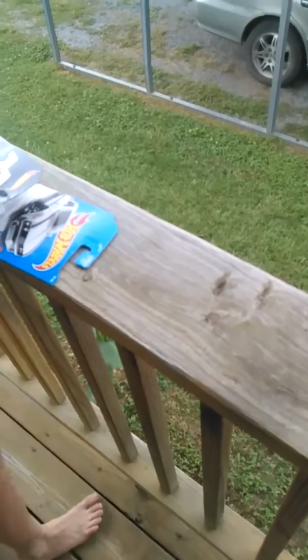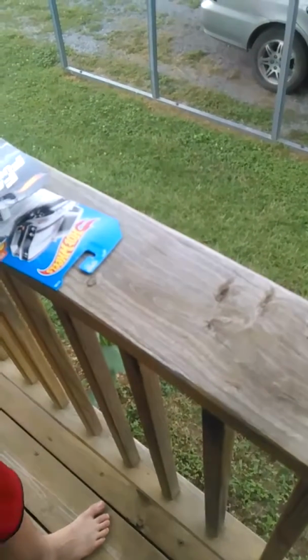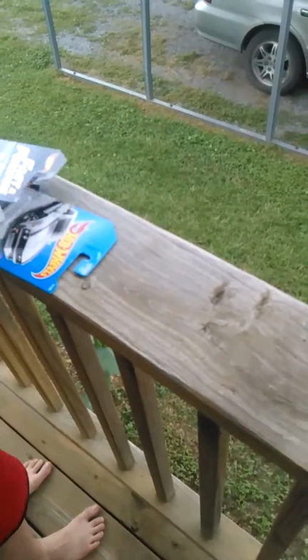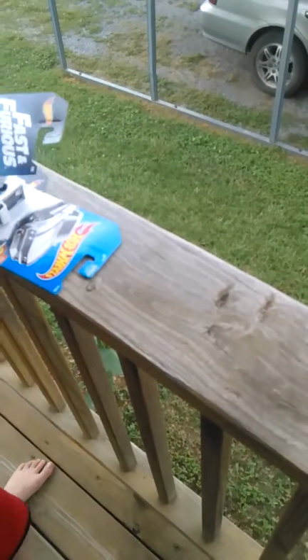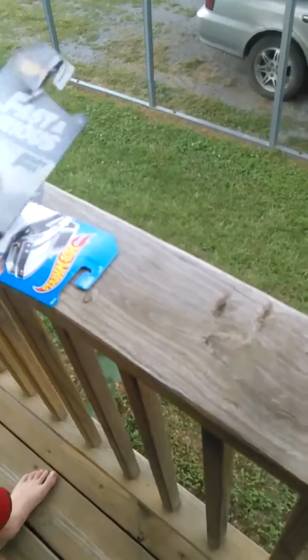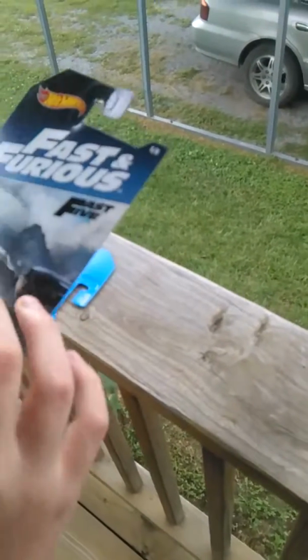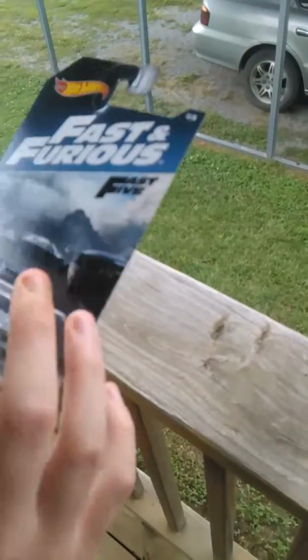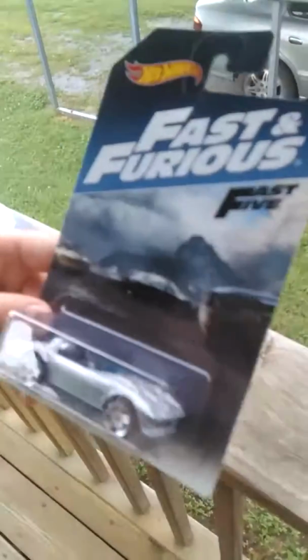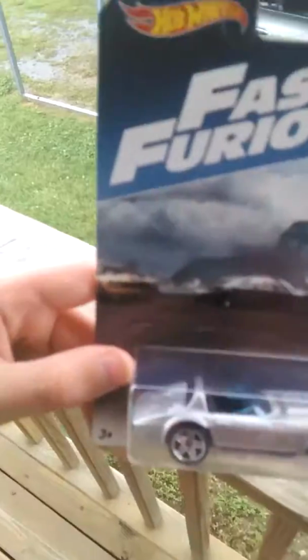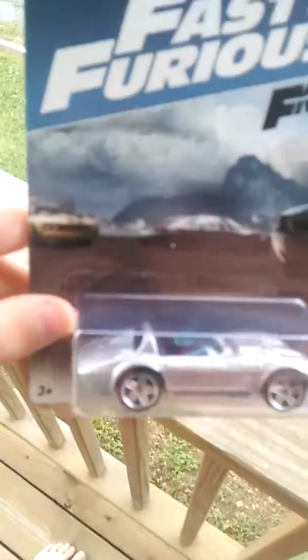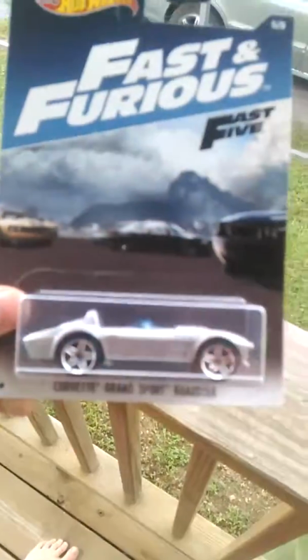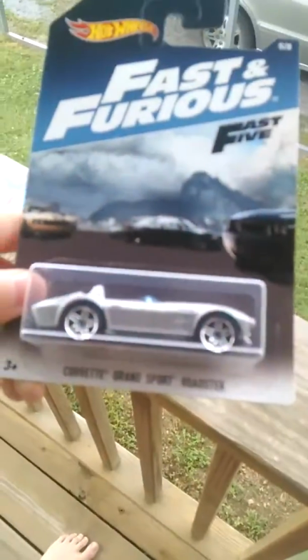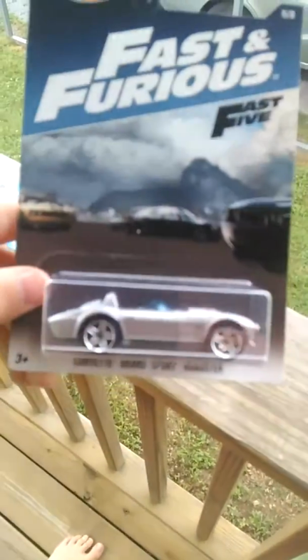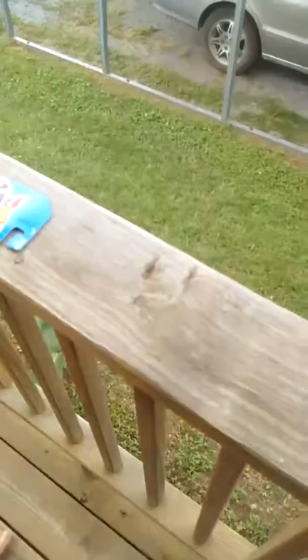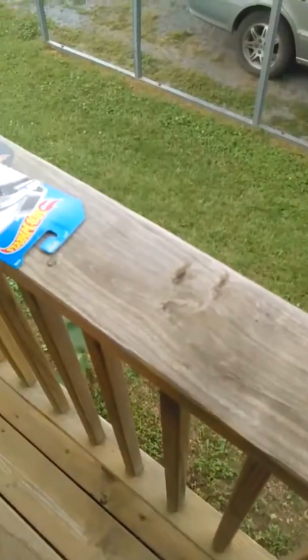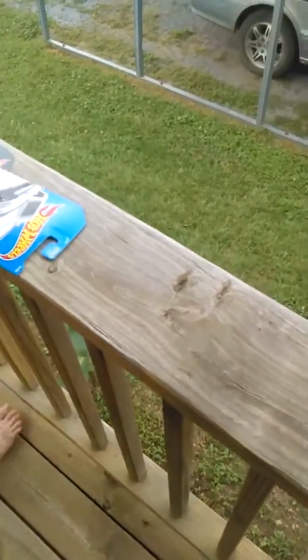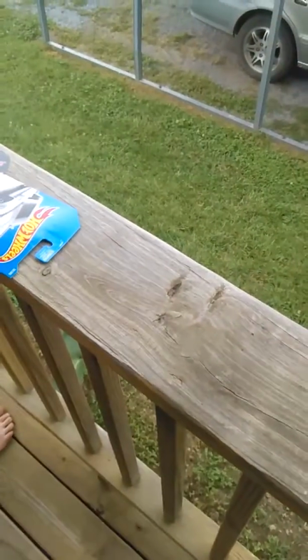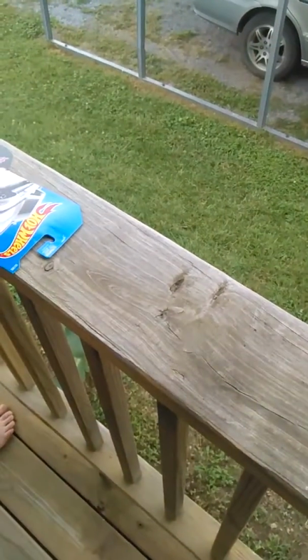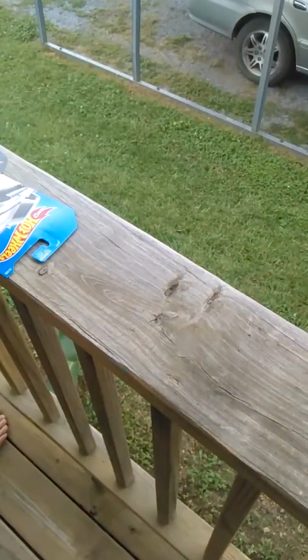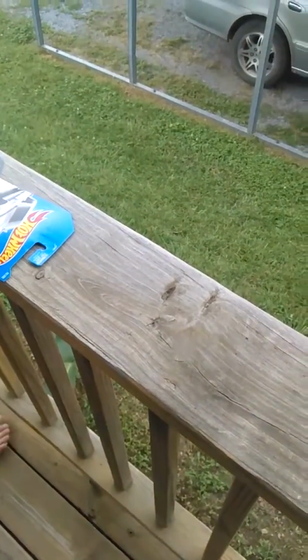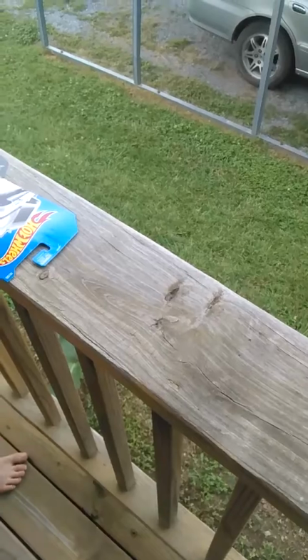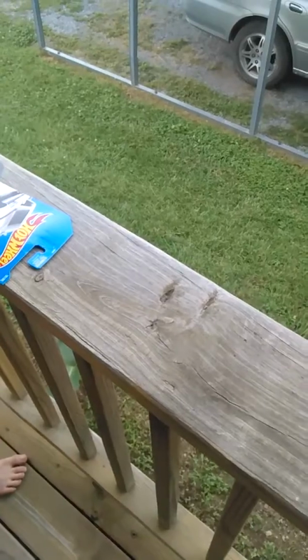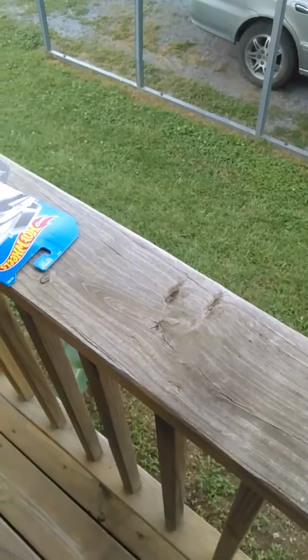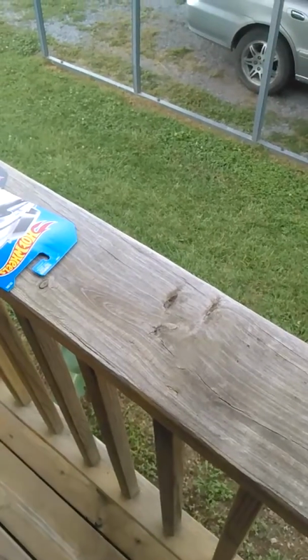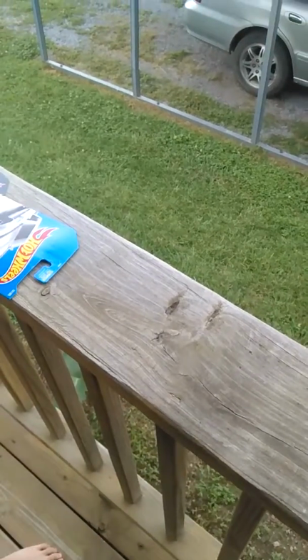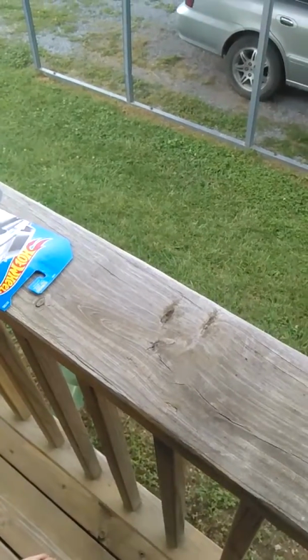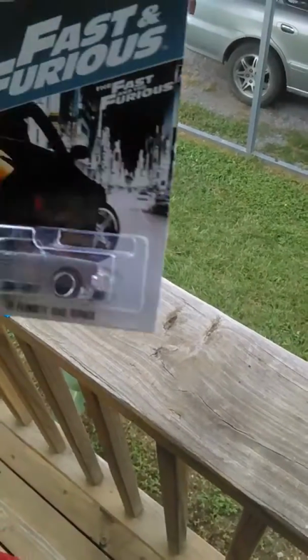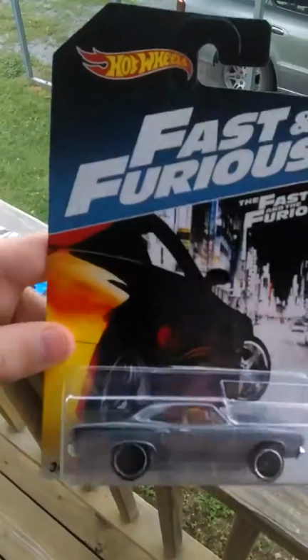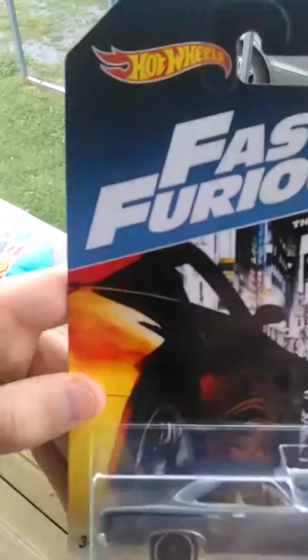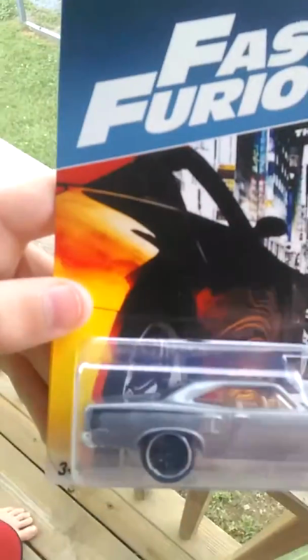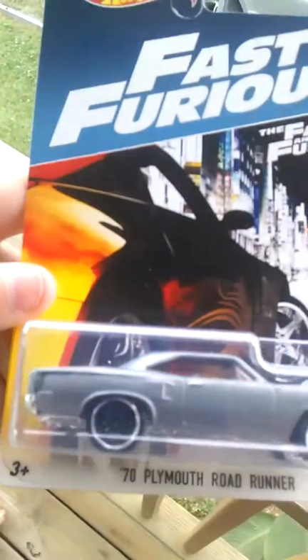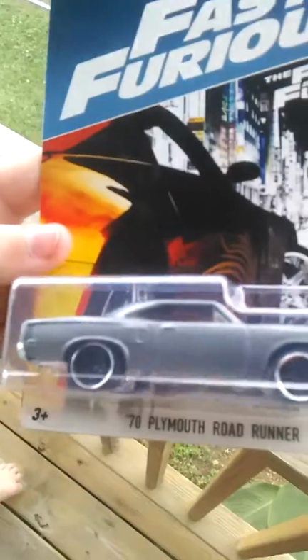The next car we have is a Corvette Grand Sport Roadster. And next we have a '70s Plymouth Roadrunner. Plymouth, I mean.